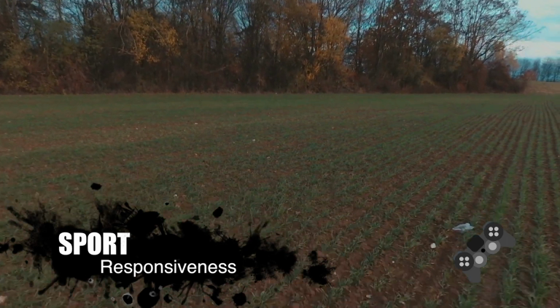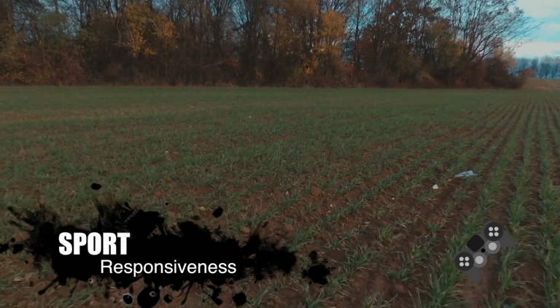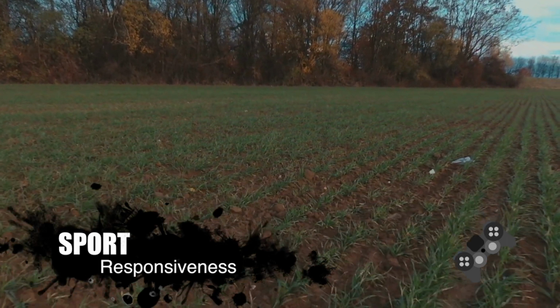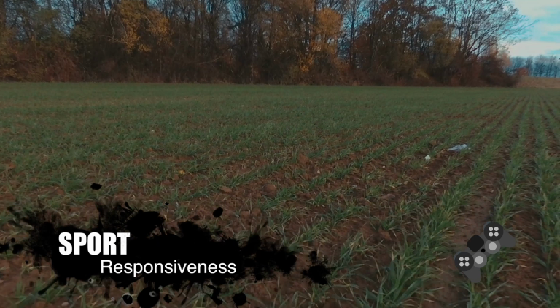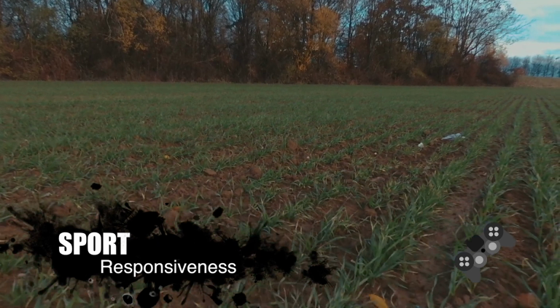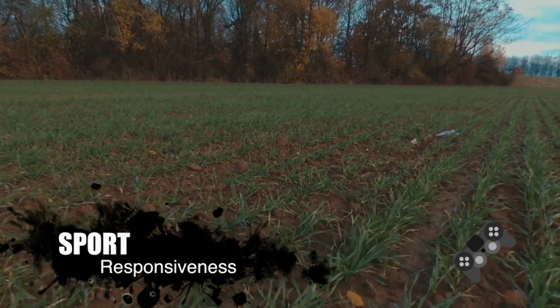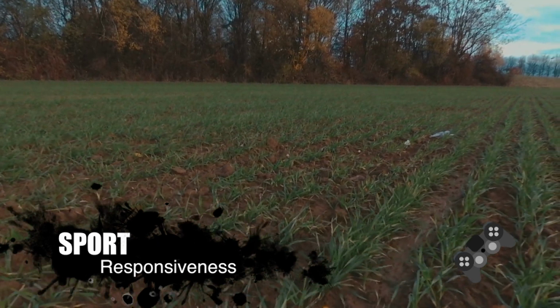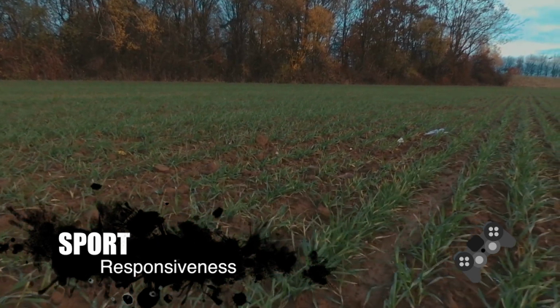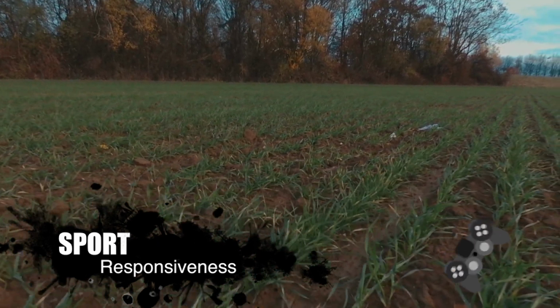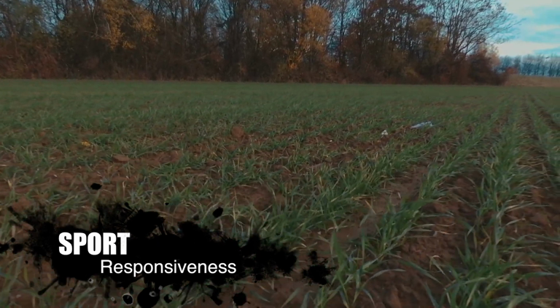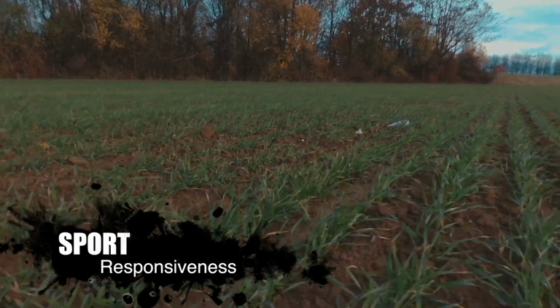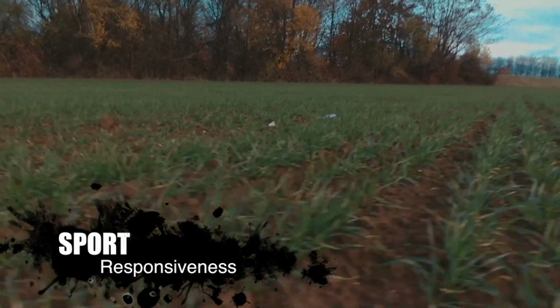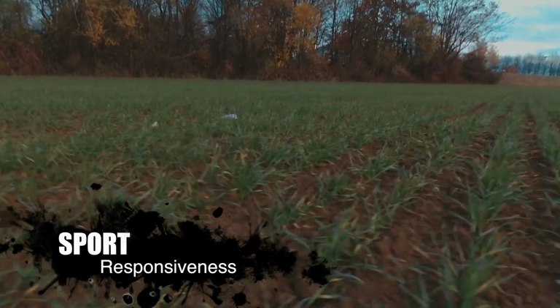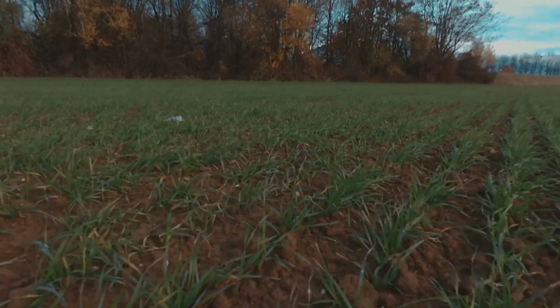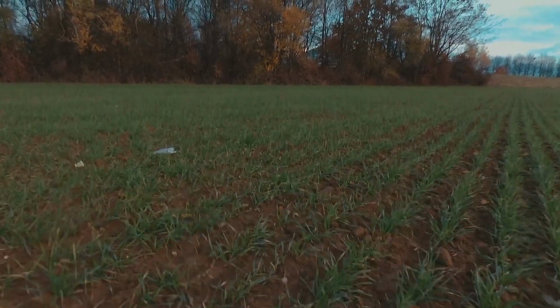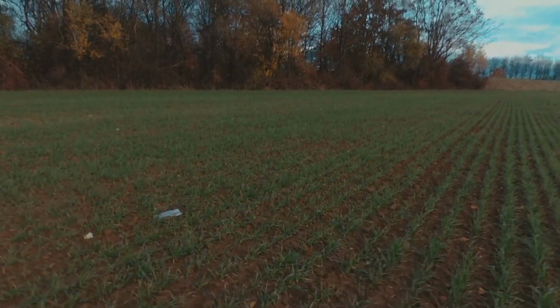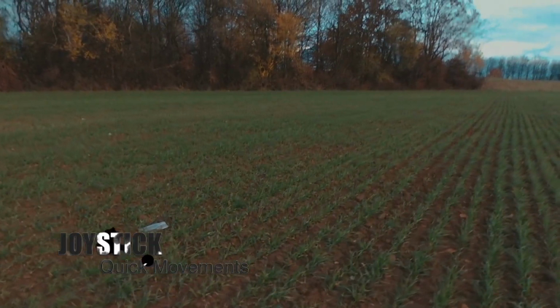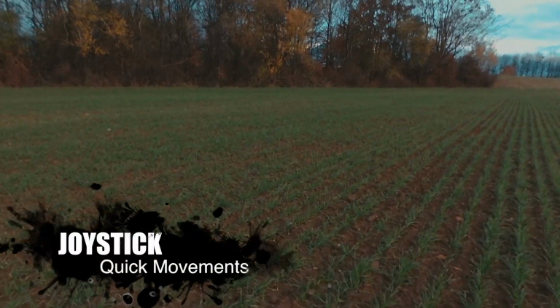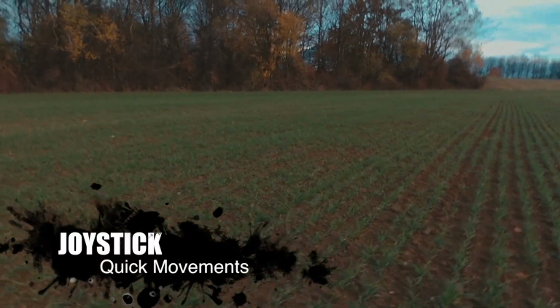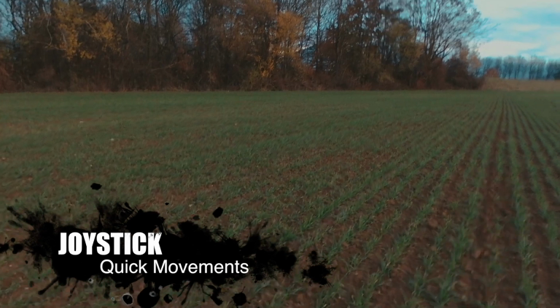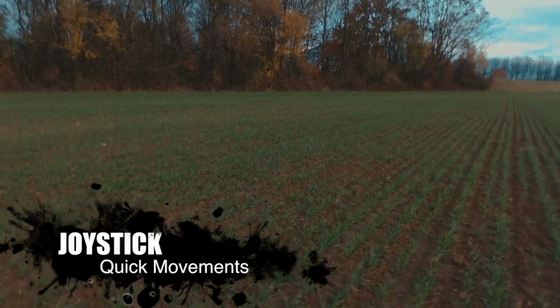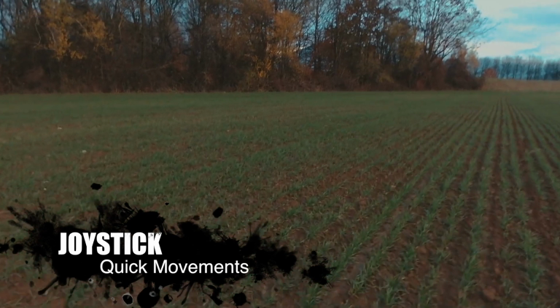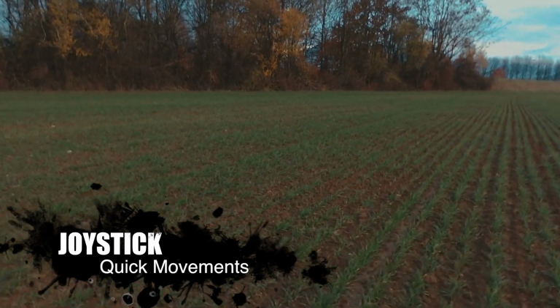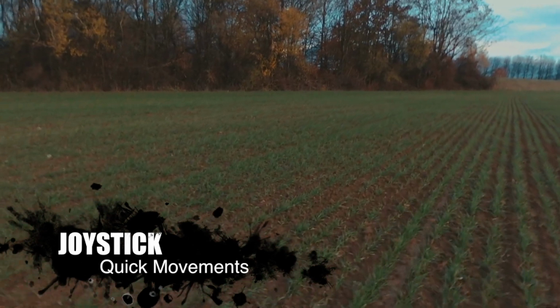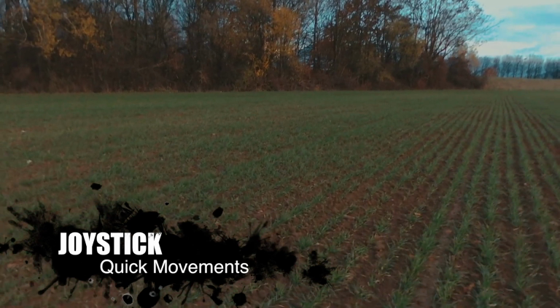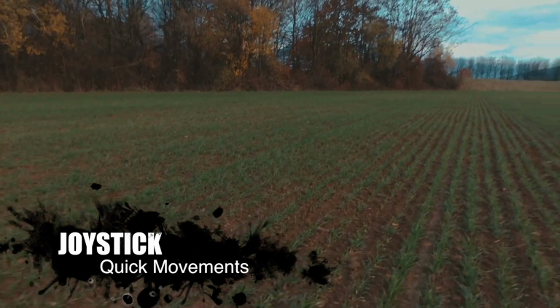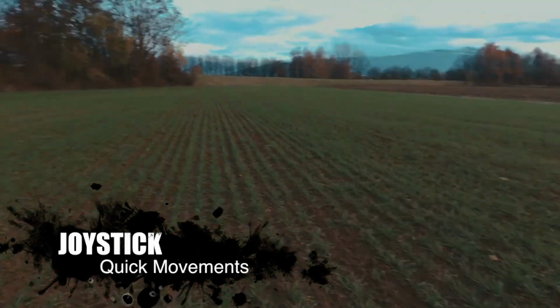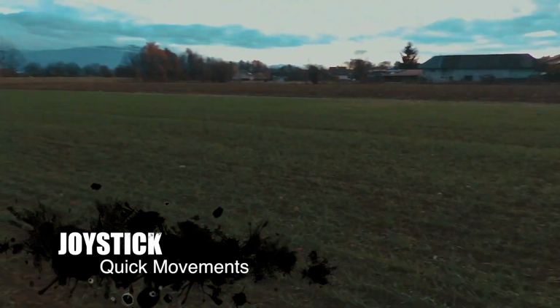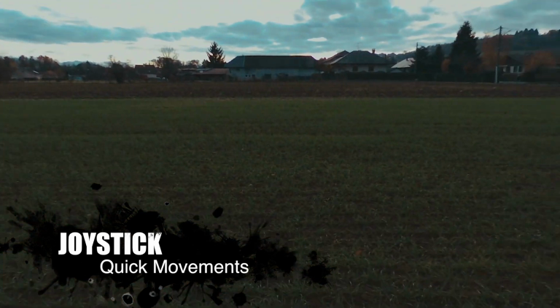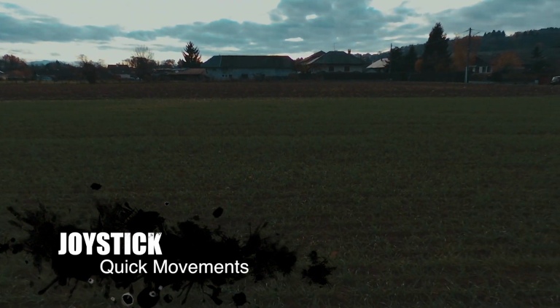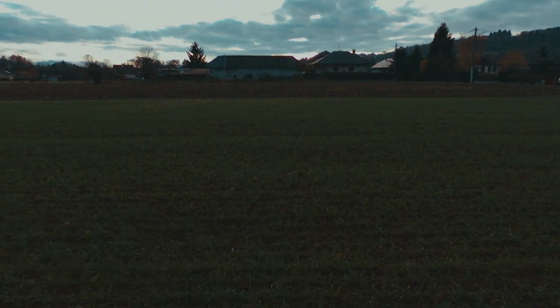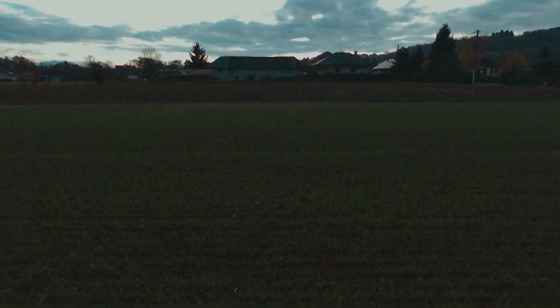There's also some noticeable improvements with the live video feed from the drone on my Android phone. Previously it used to lag a bit but now I'm getting crisp, clear and responsive images.